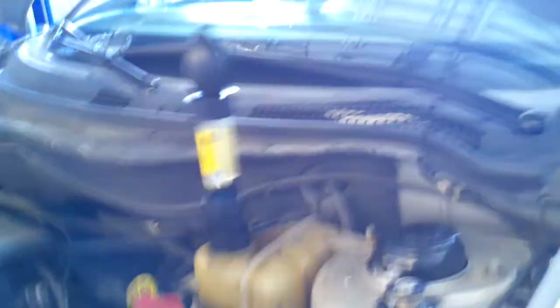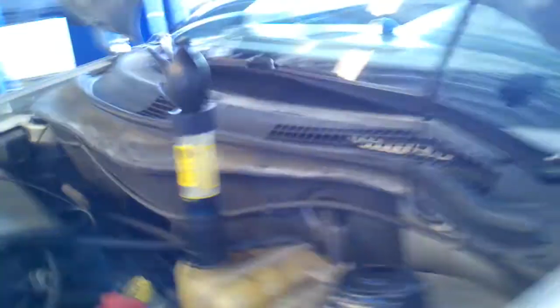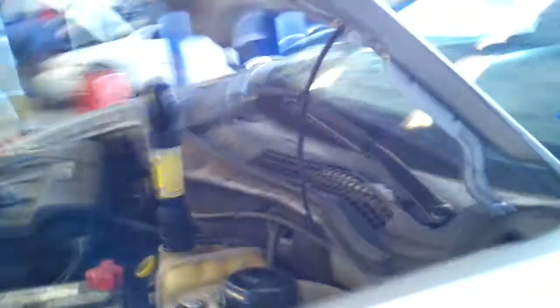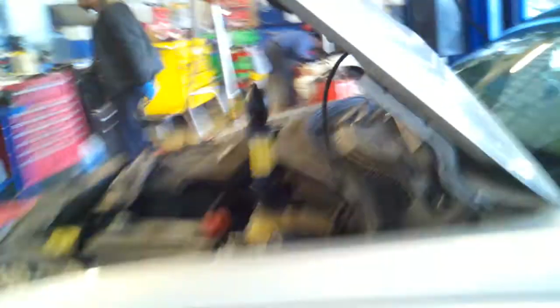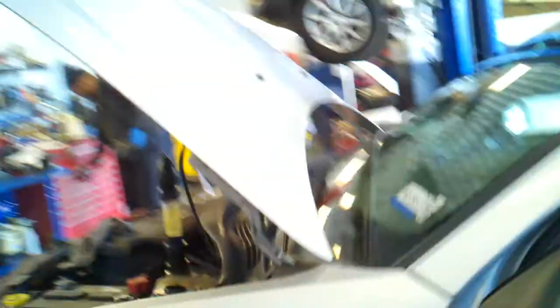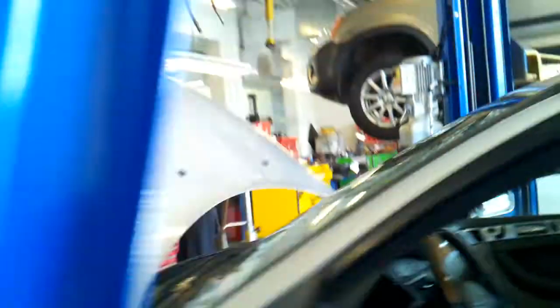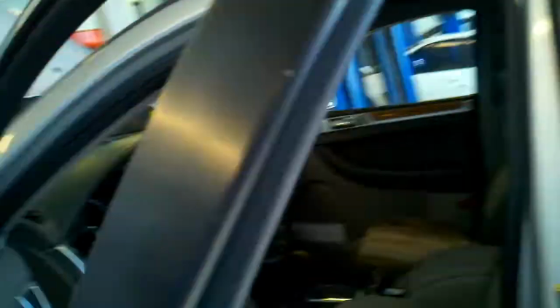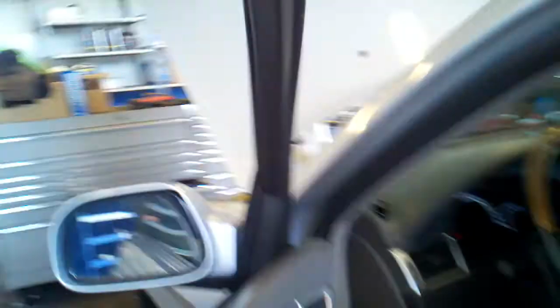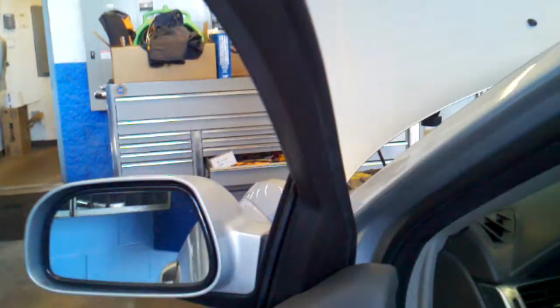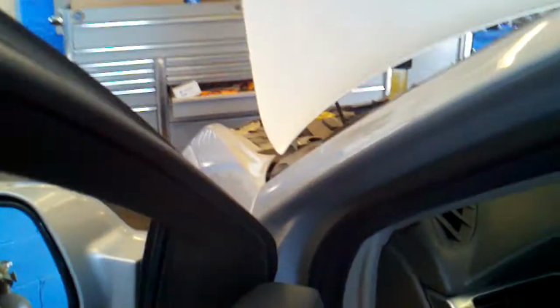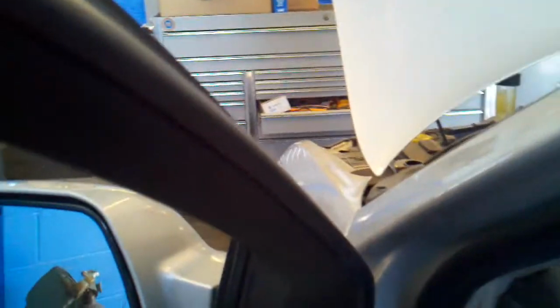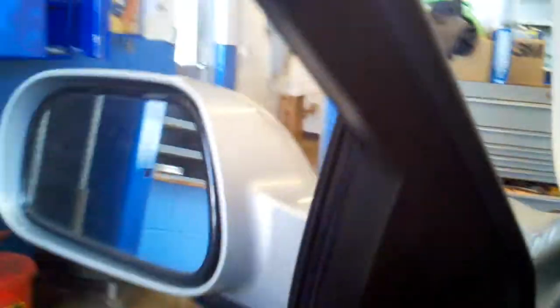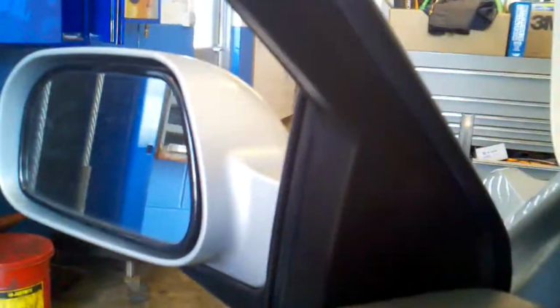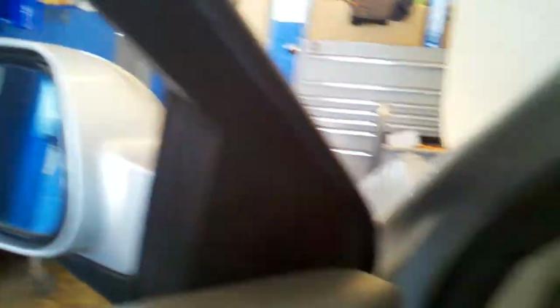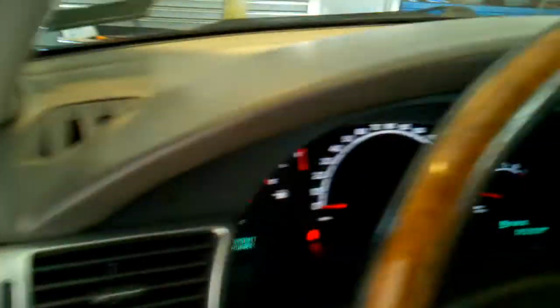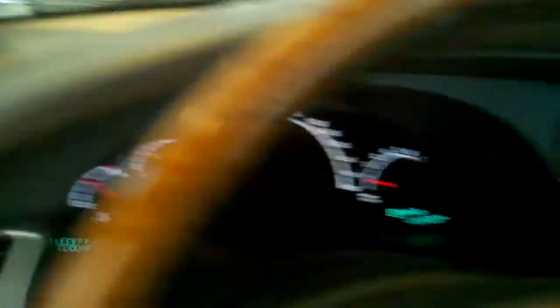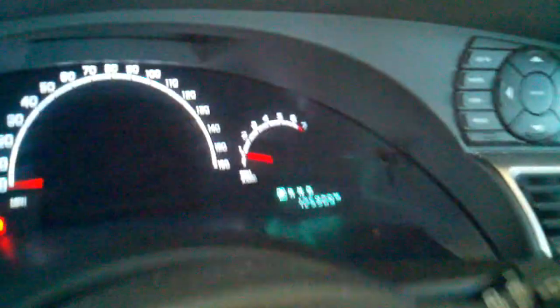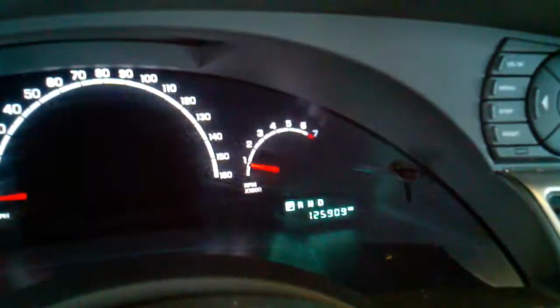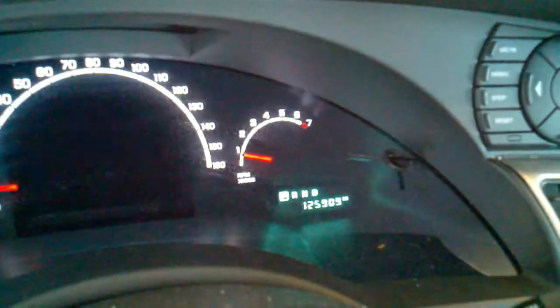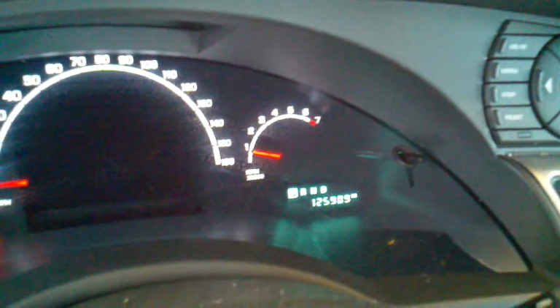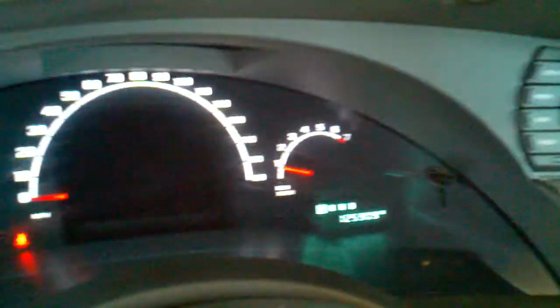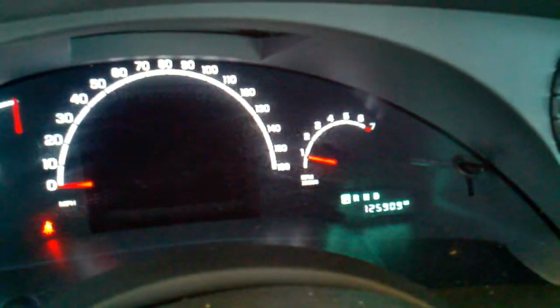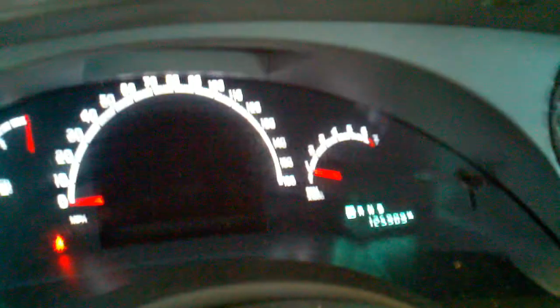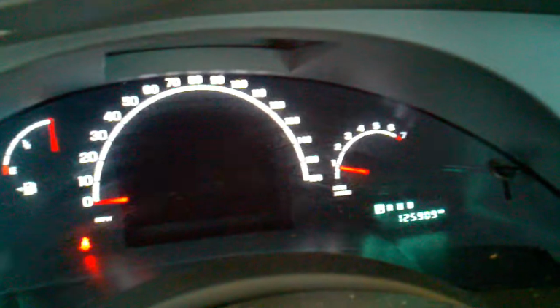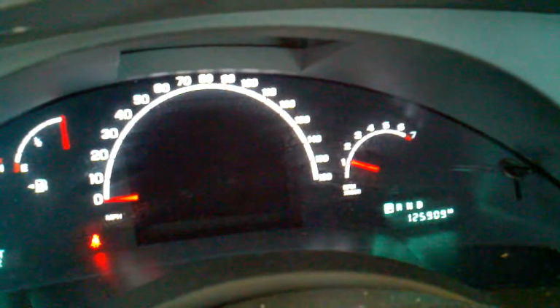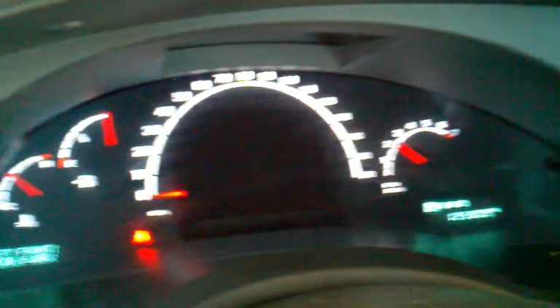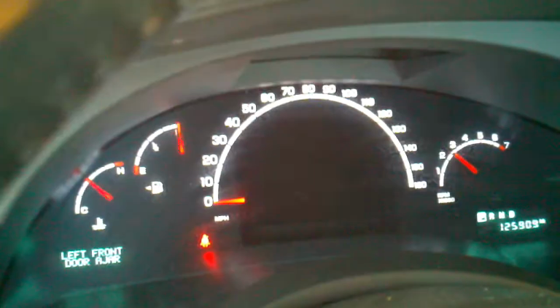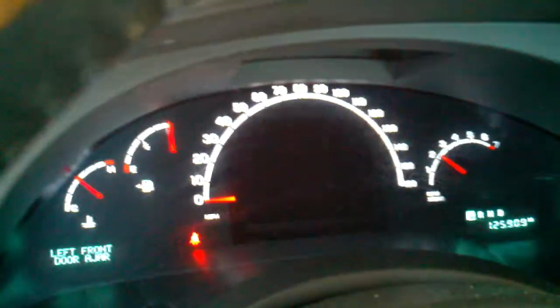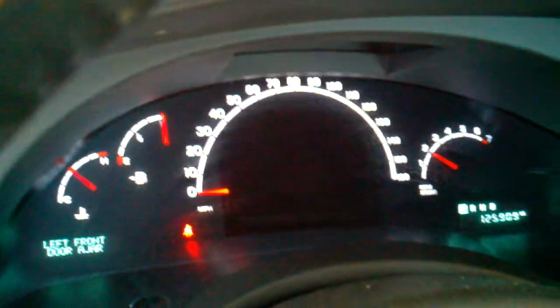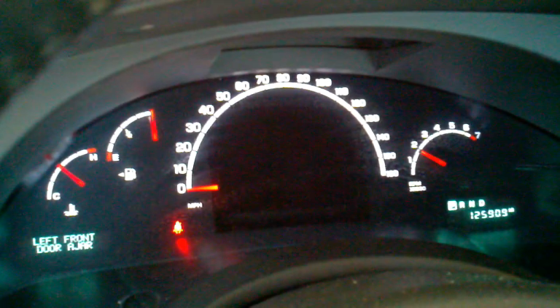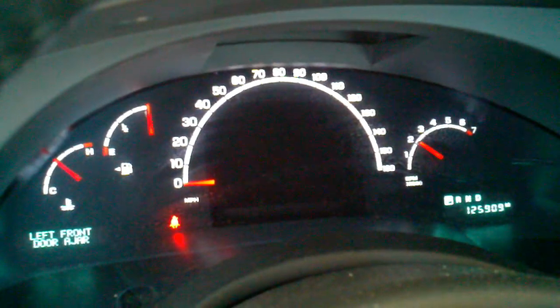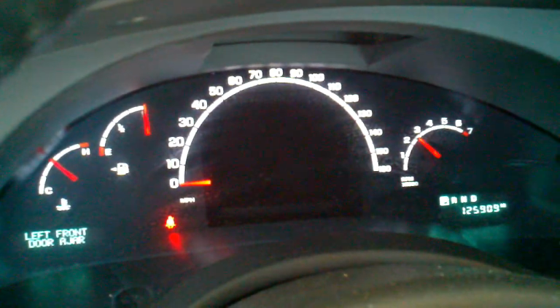Give it some time. This car's got 125,000 miles on it. Runs smooth — don't see any problems going on here.